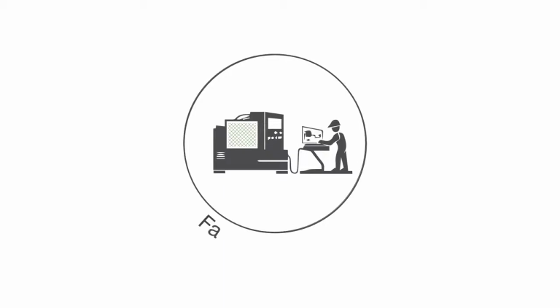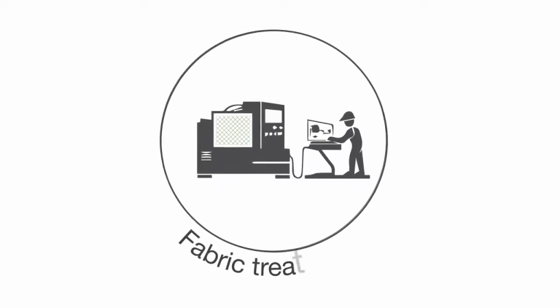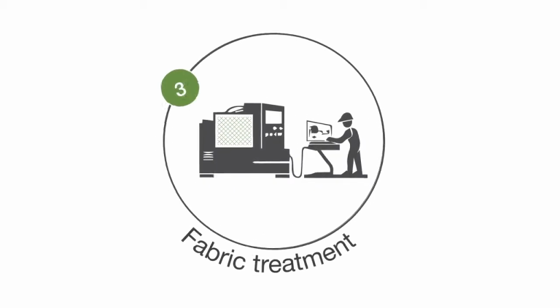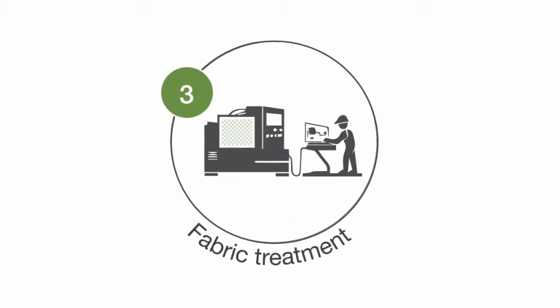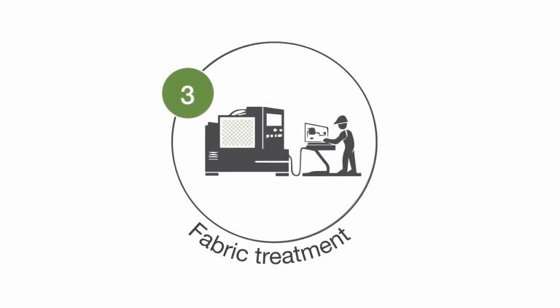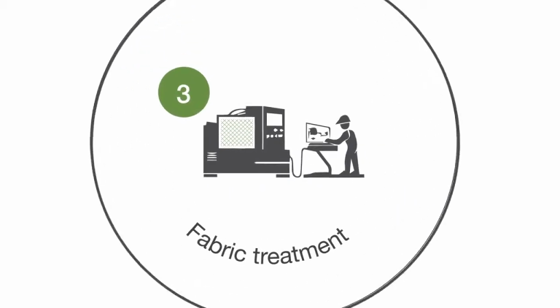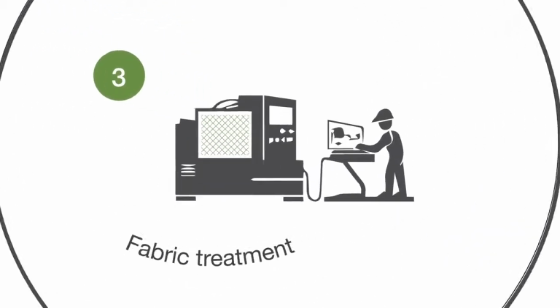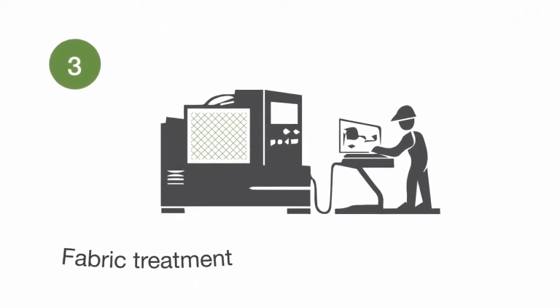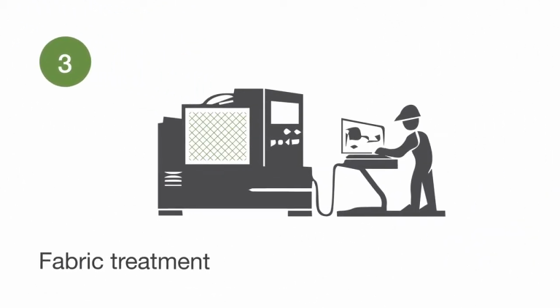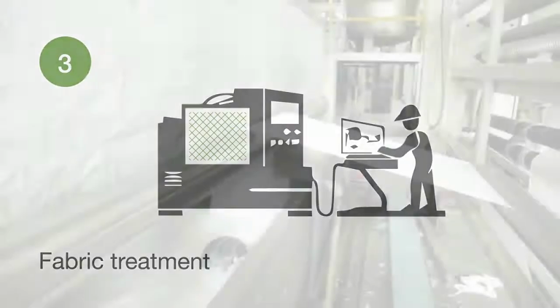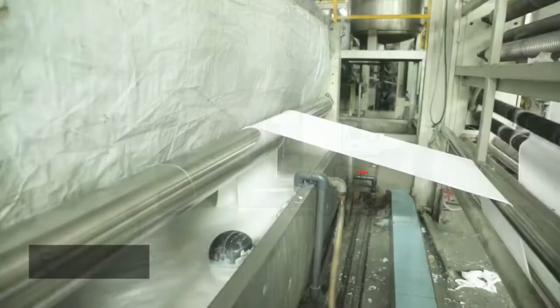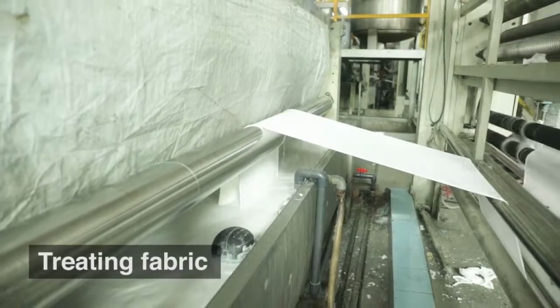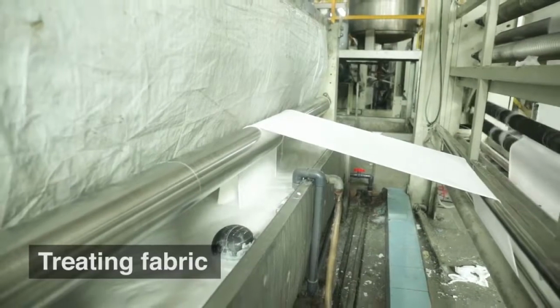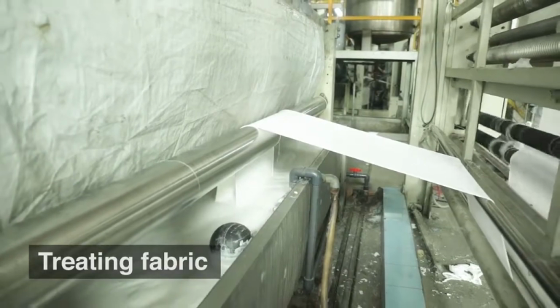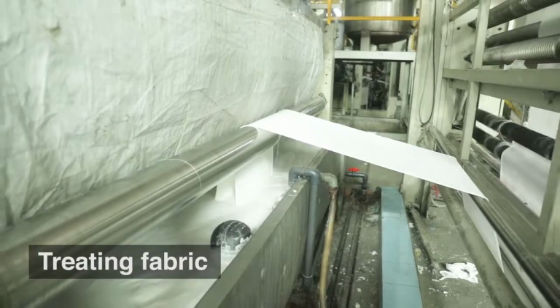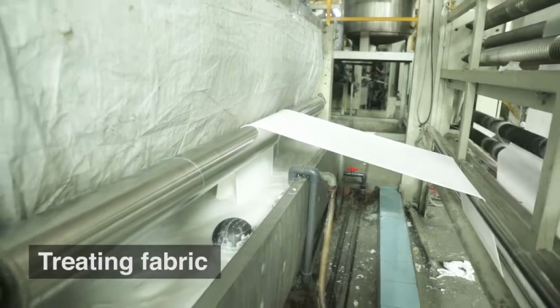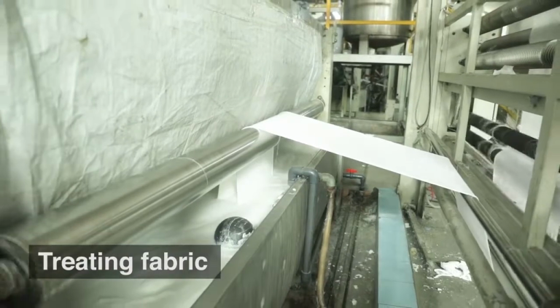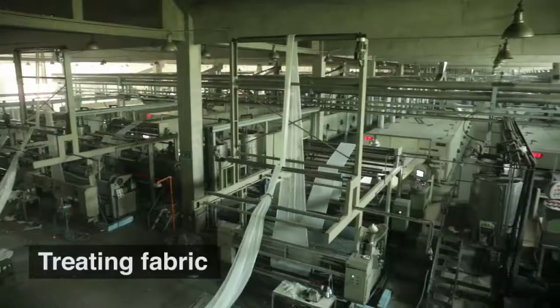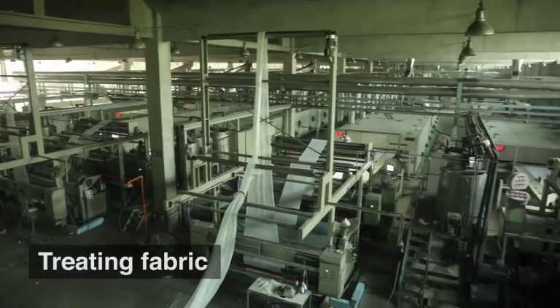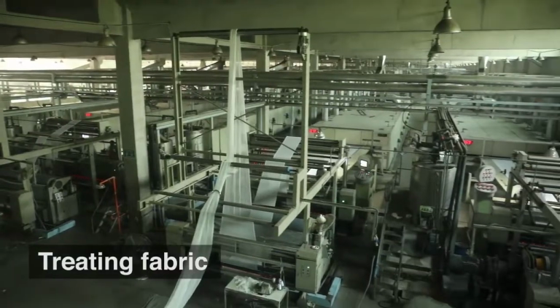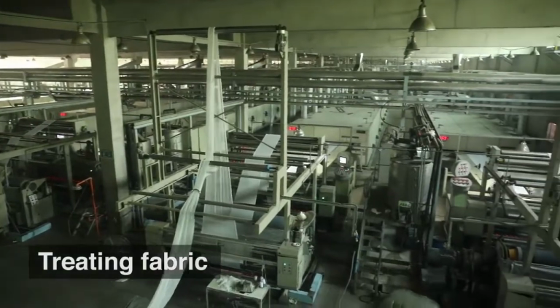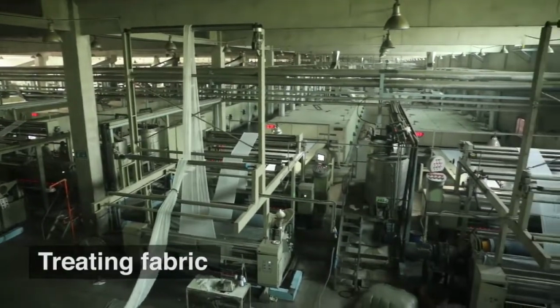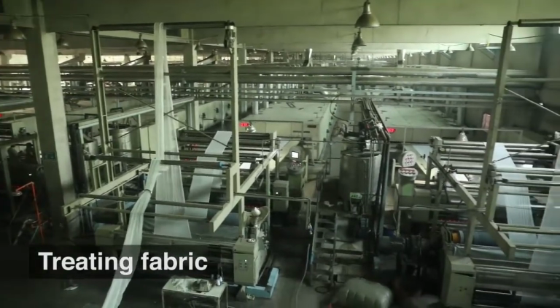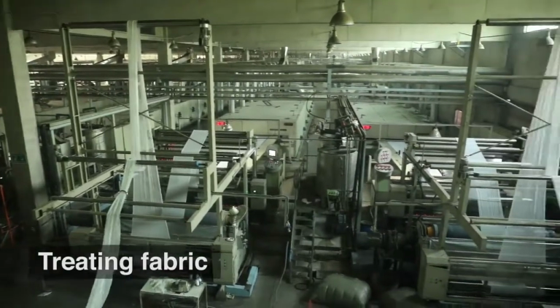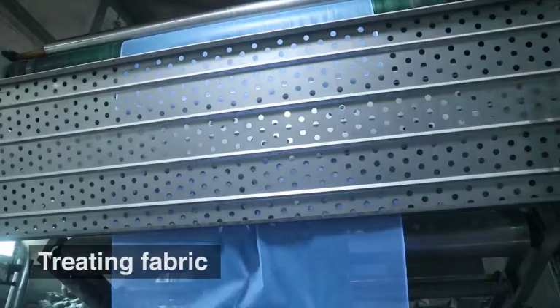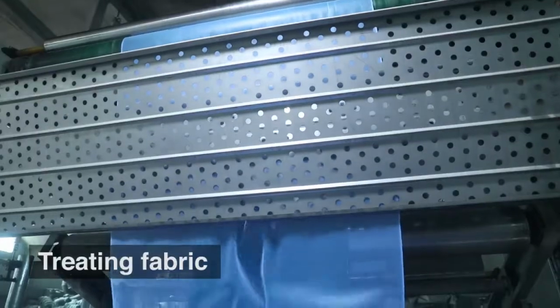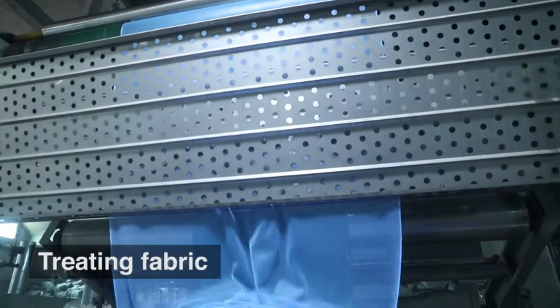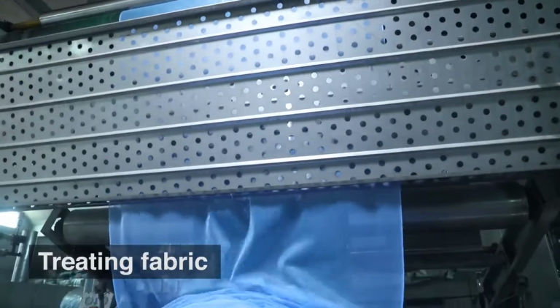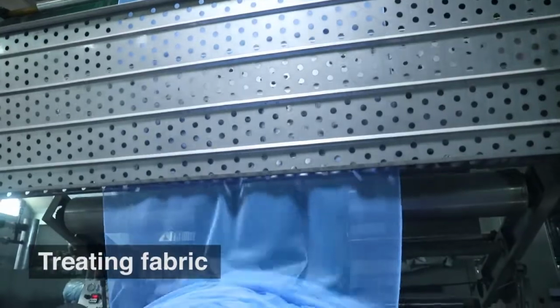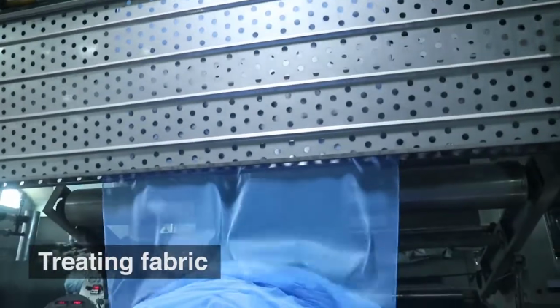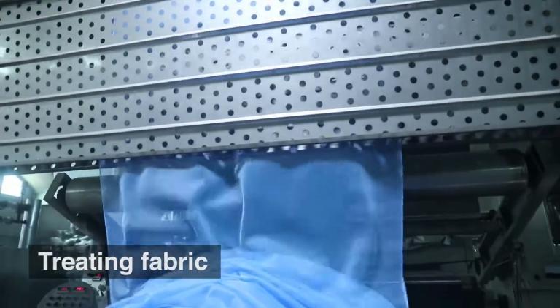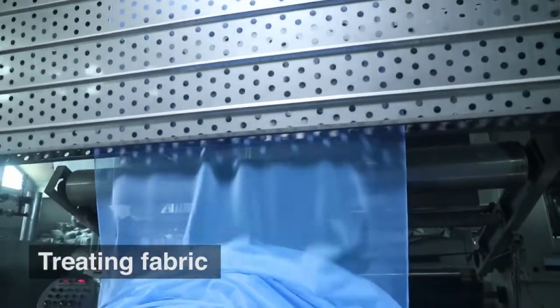Fabric treatment. The fabric is then treated with Deltamethrin in accordance with the World Health Organization's specifications for pesticides.